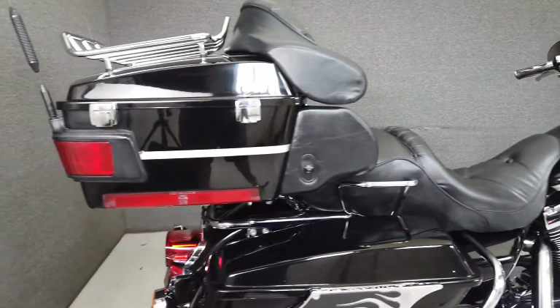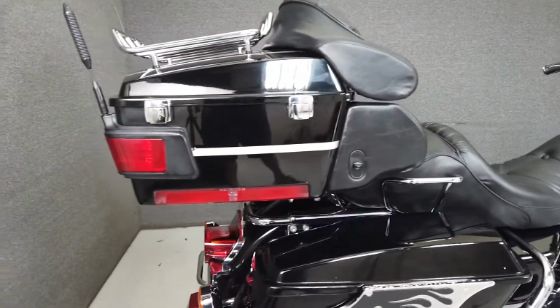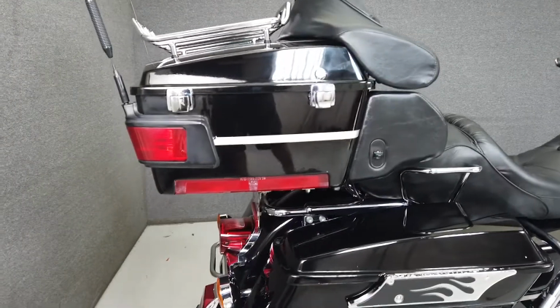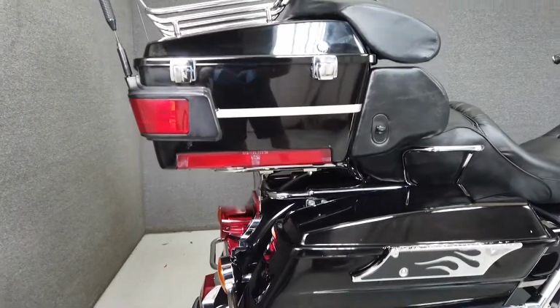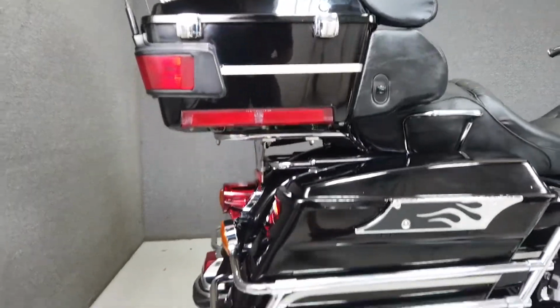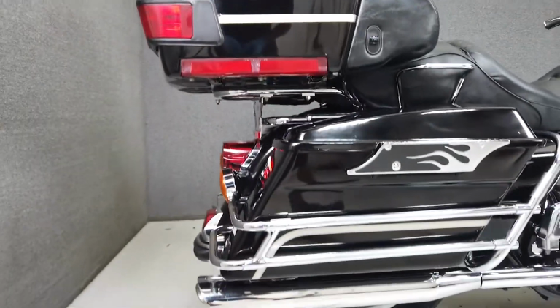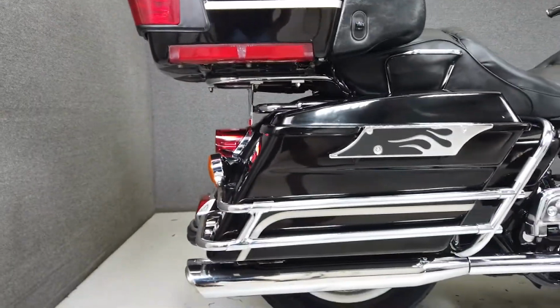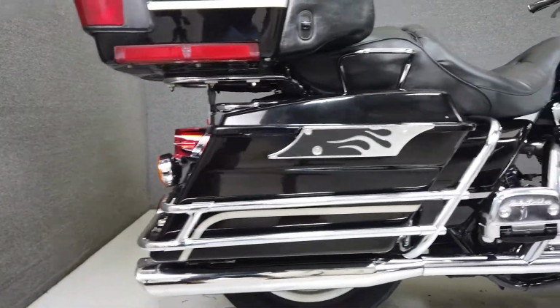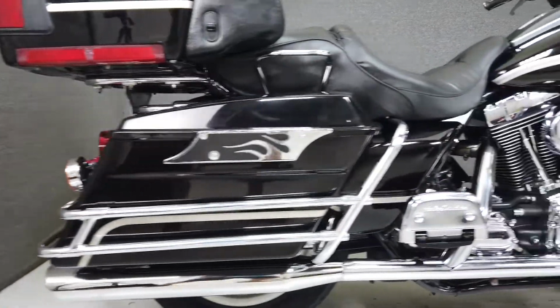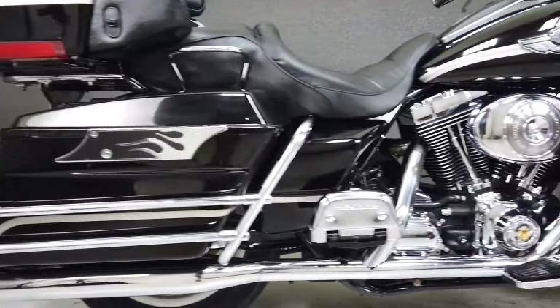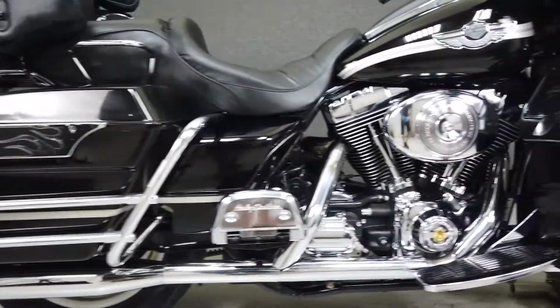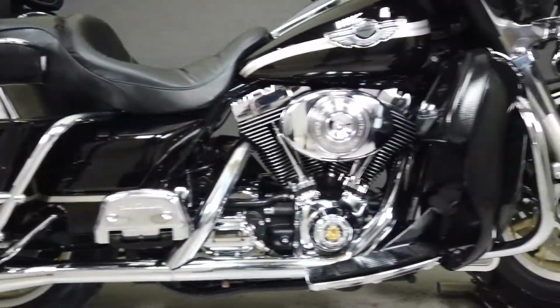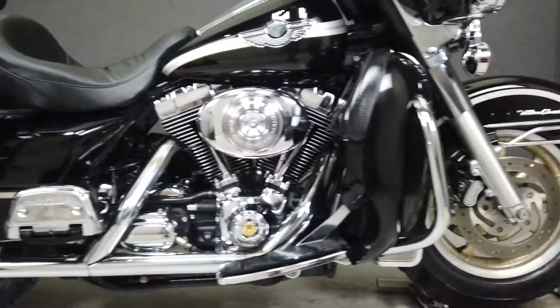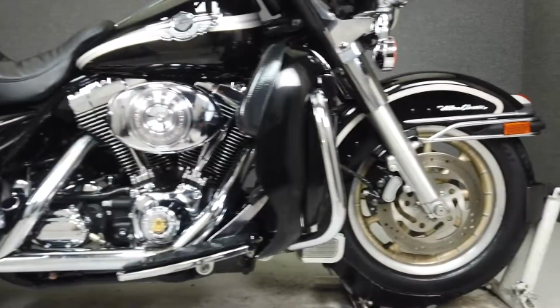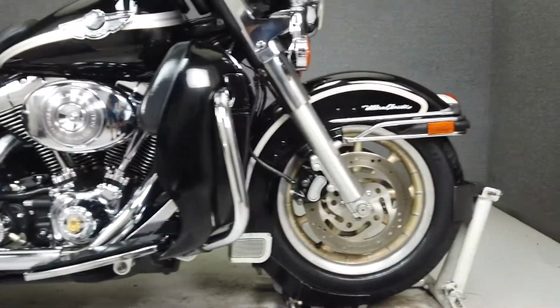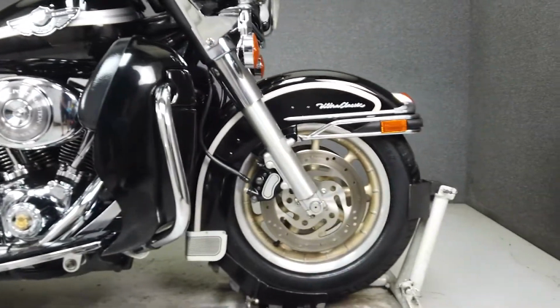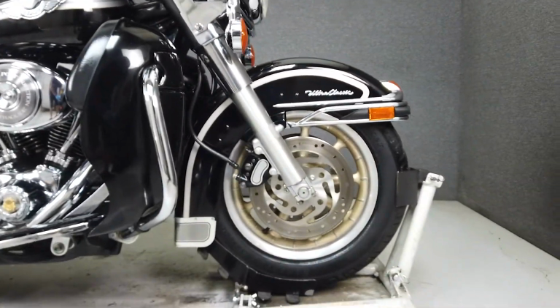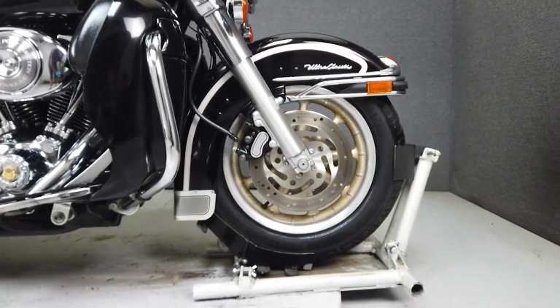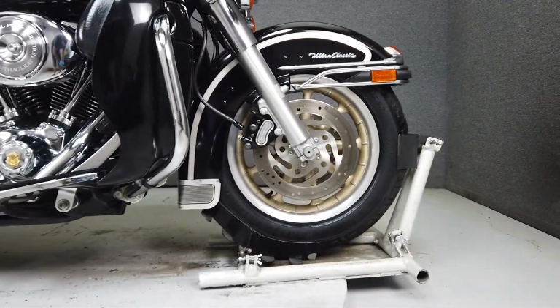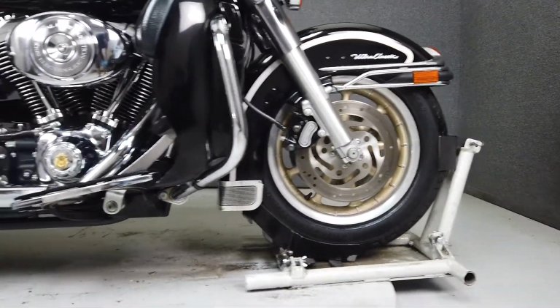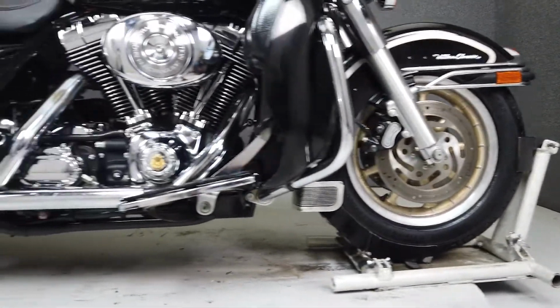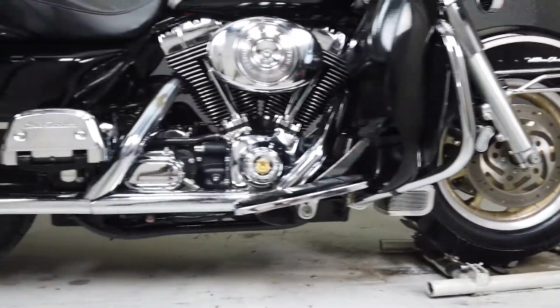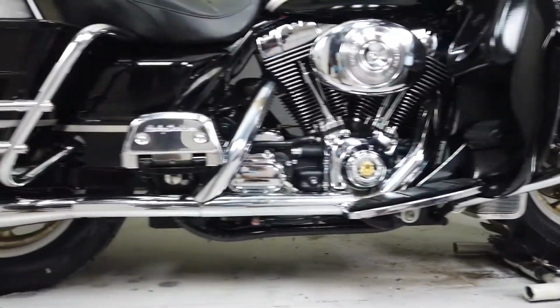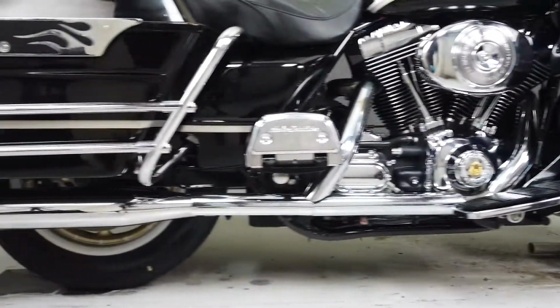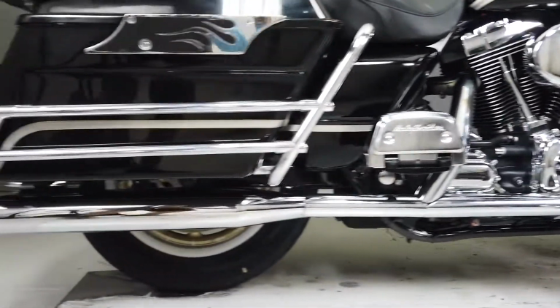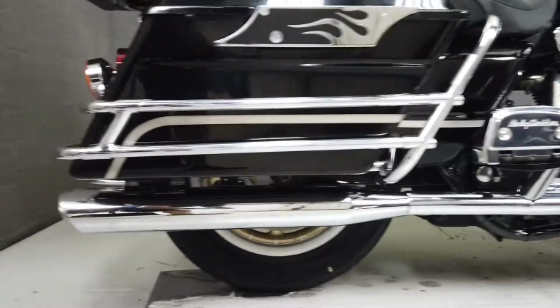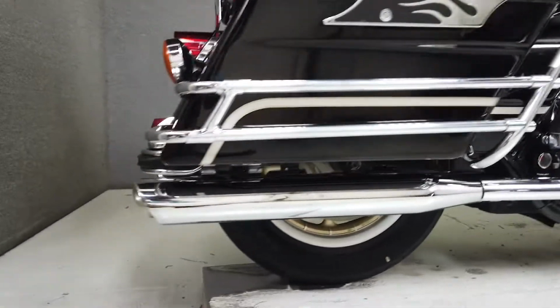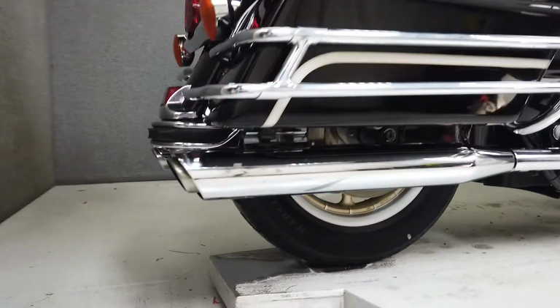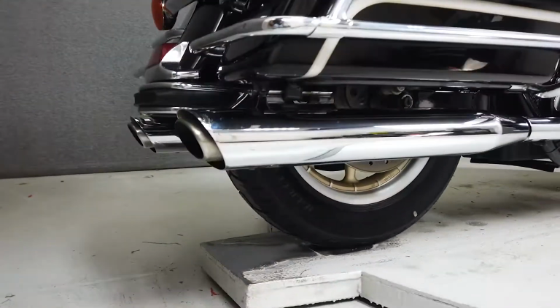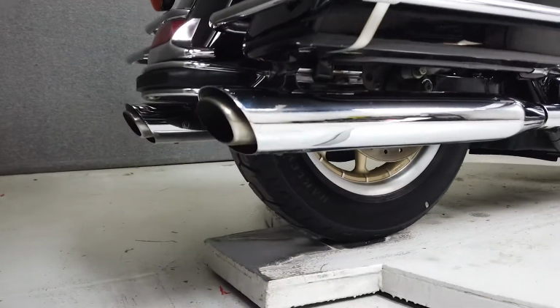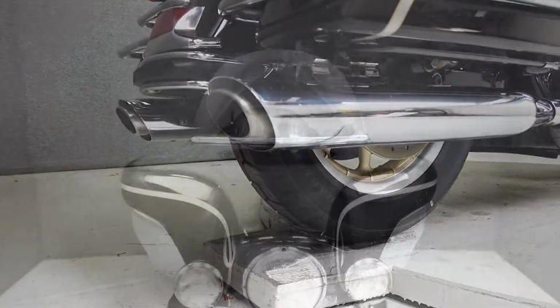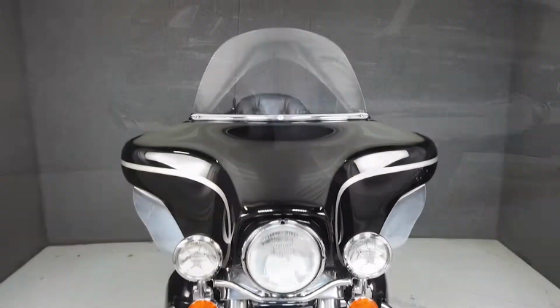It's been upgraded with Vance and Hines slip-on muffler, an open air intake, speaker trim rings, lower wind deflectors, windshield trim, aftermarket grips, chrome switches, cylinder head bolt bridges, passenger footboard covers, passenger grab handles, saddlebag latches, and a luggage rack.